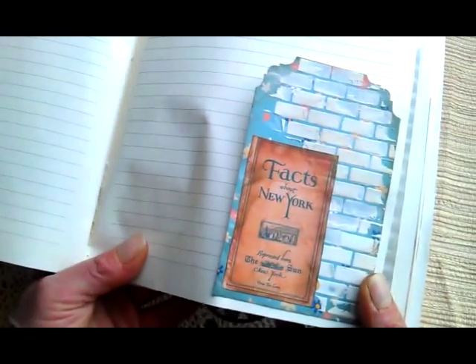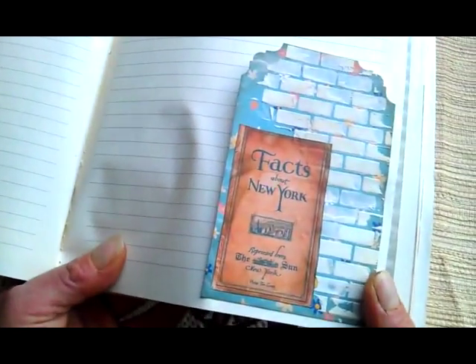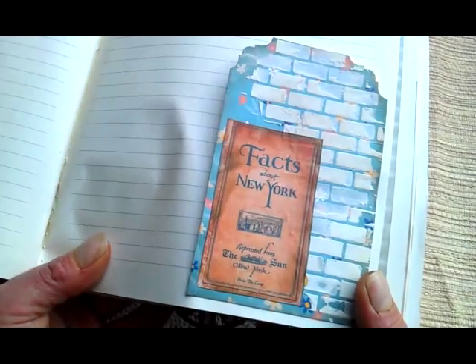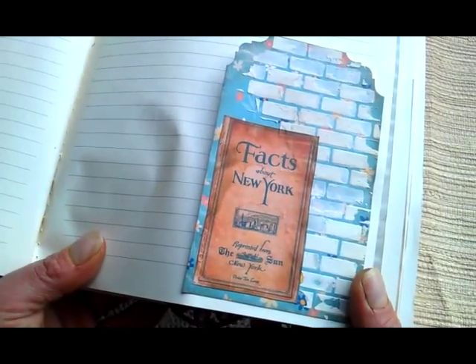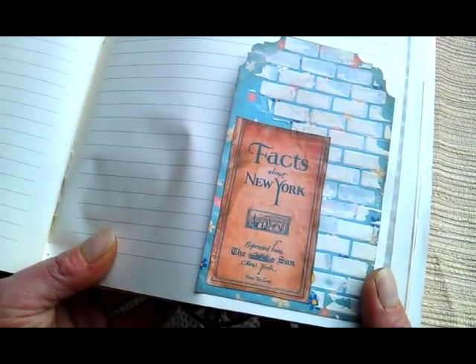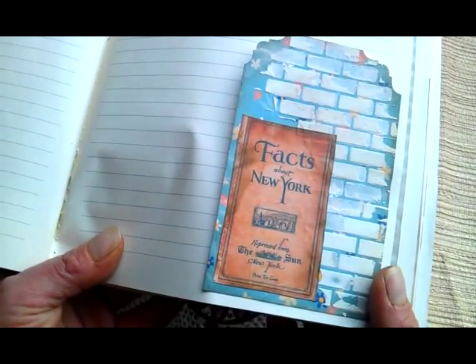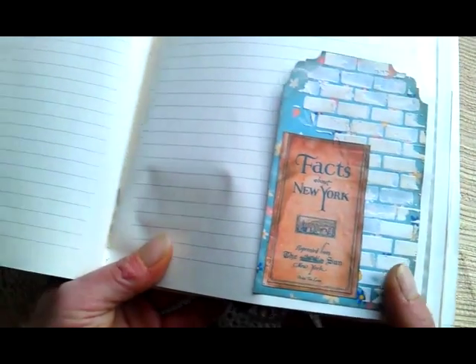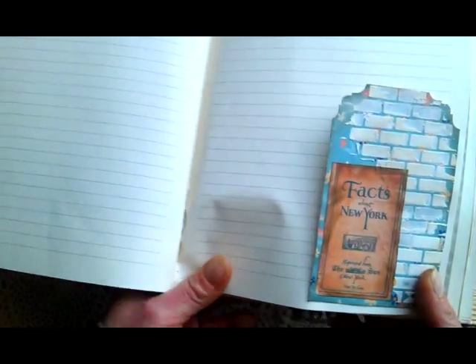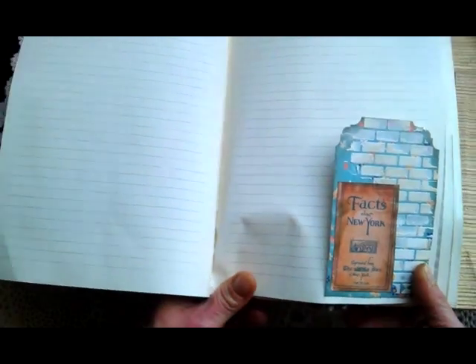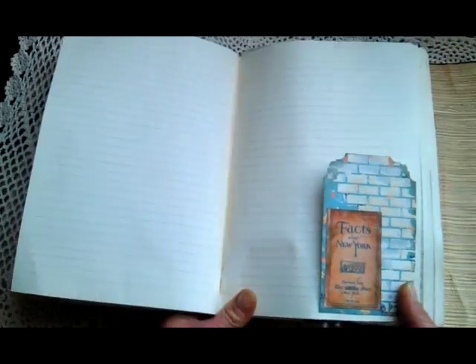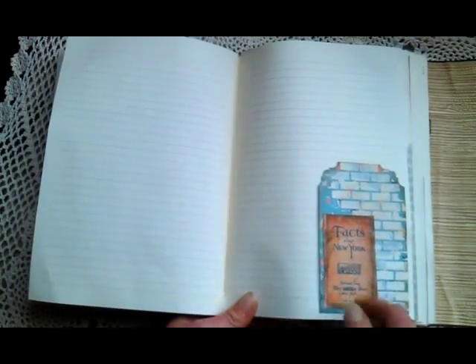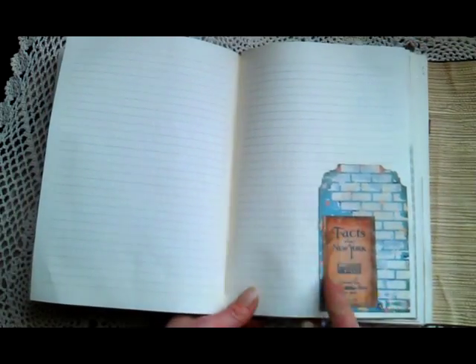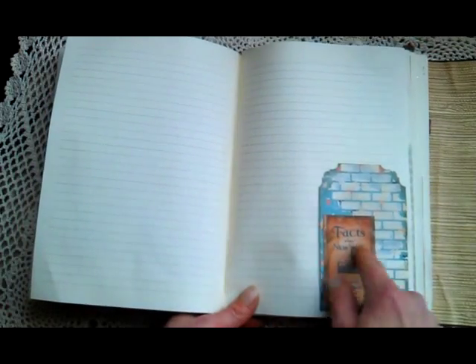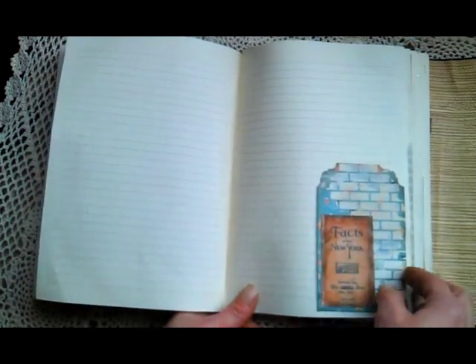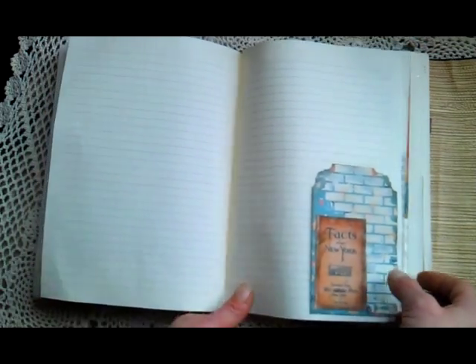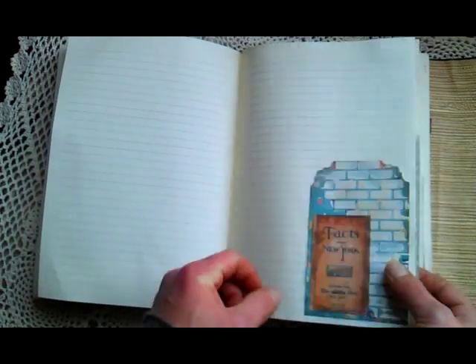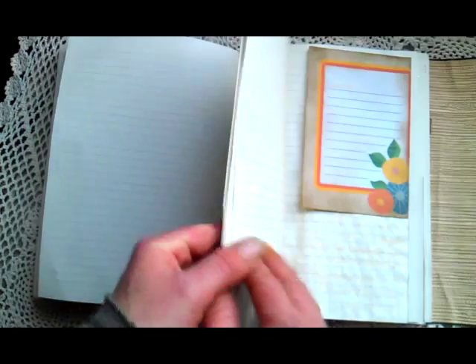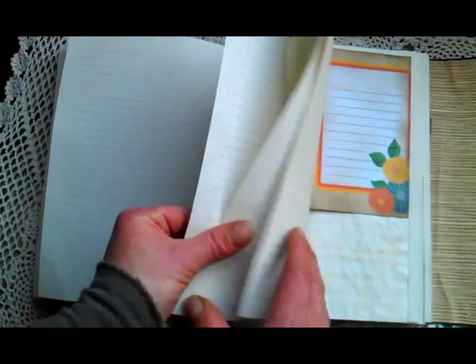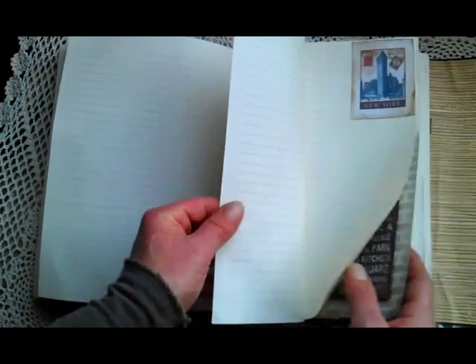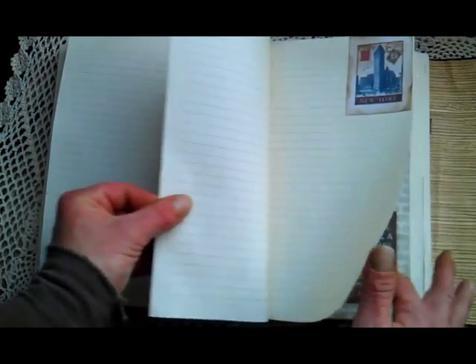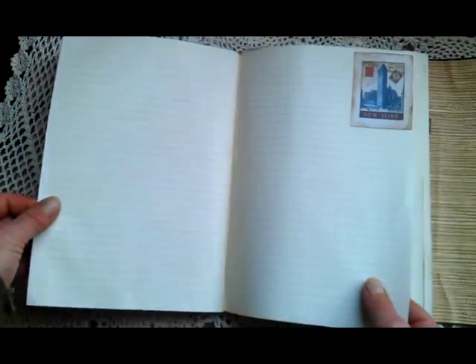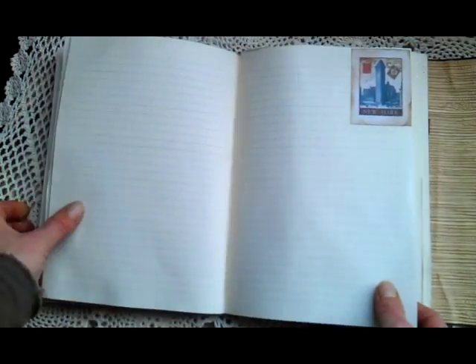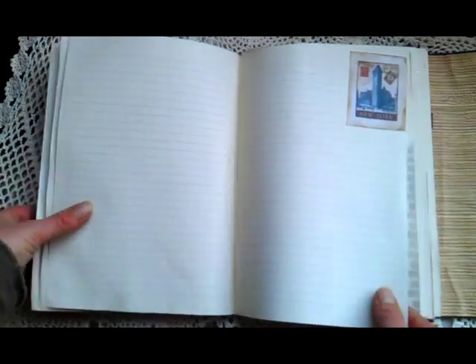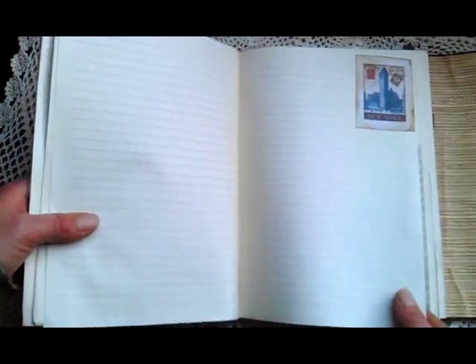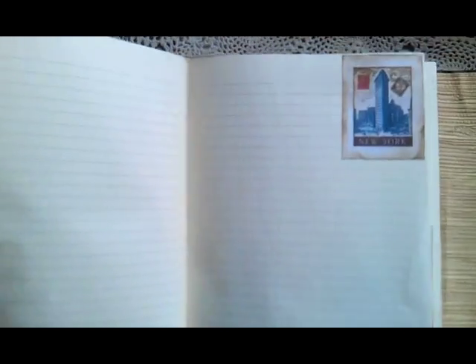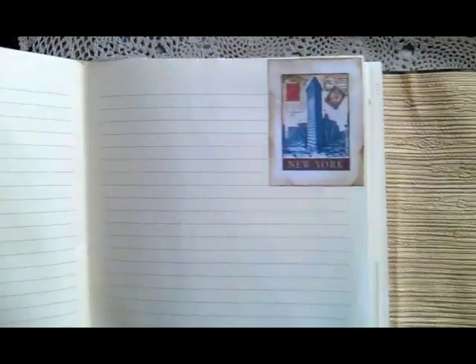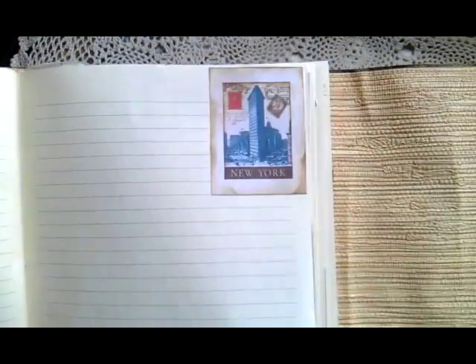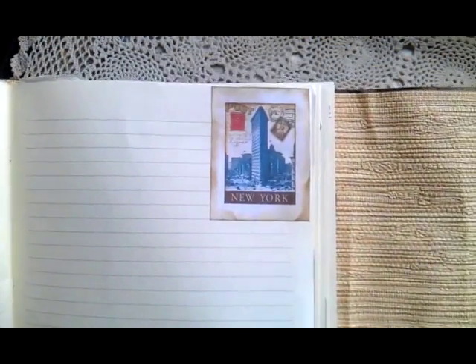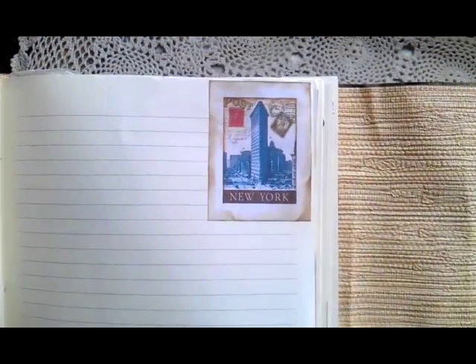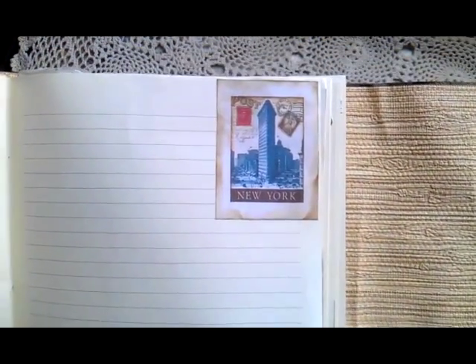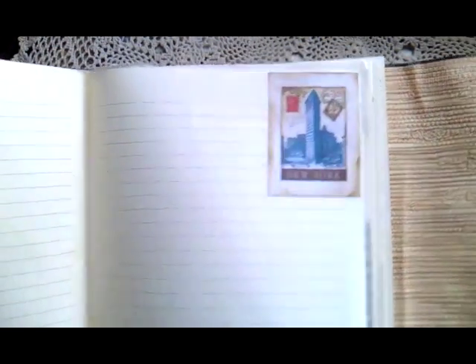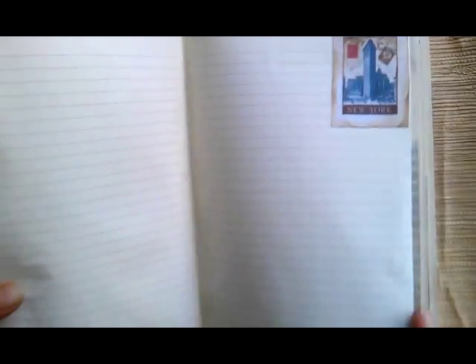Here are facts about New York — it's a cover from an old book. And here is a post stamp about New York.